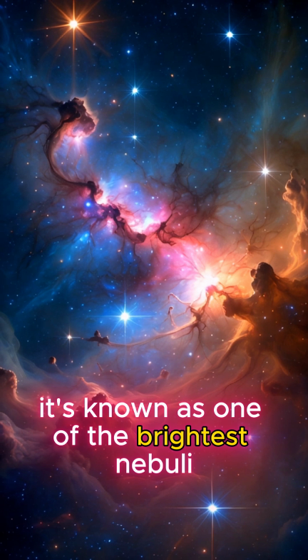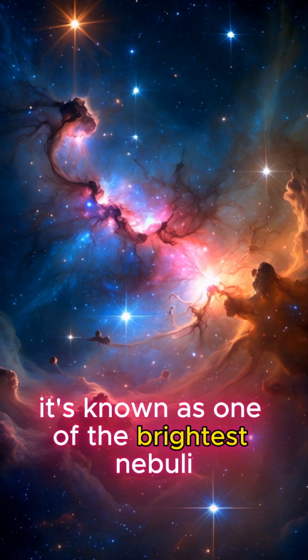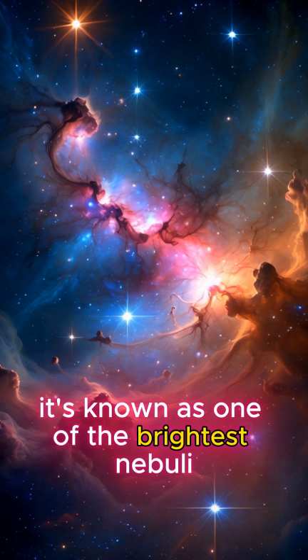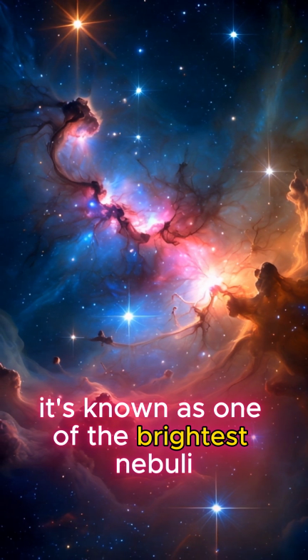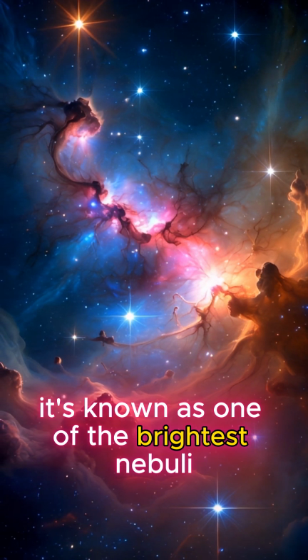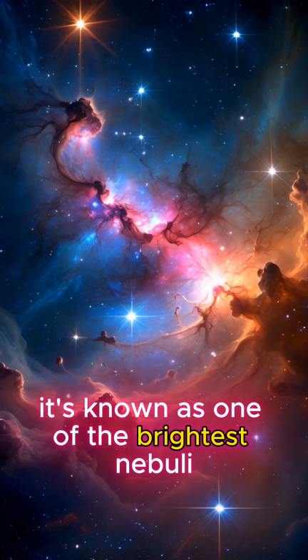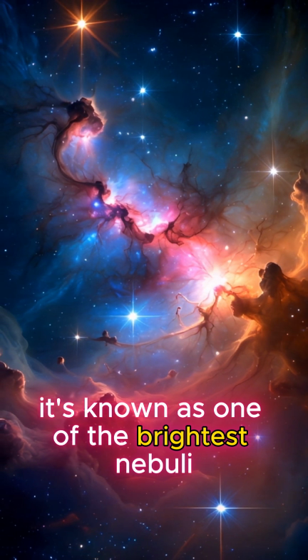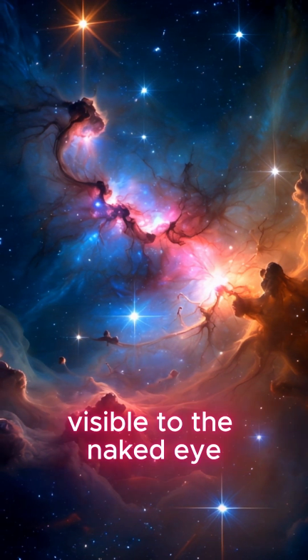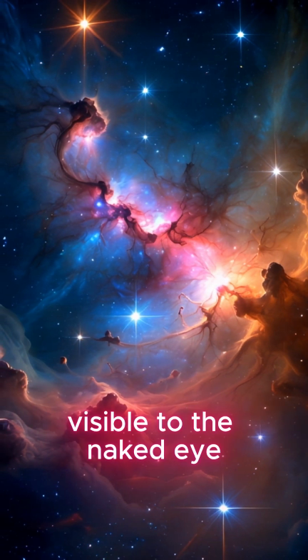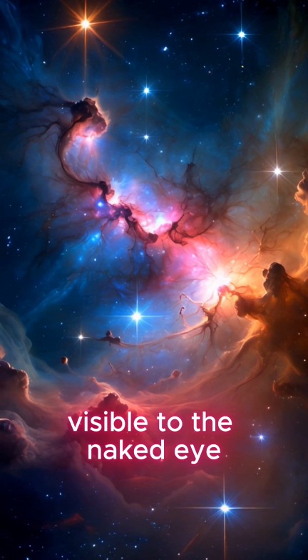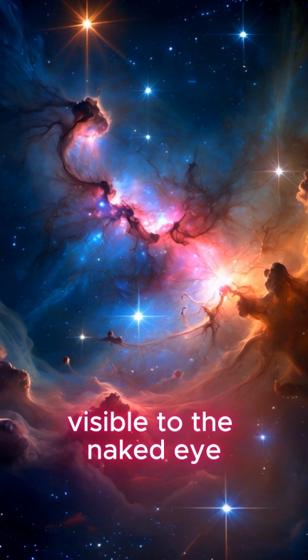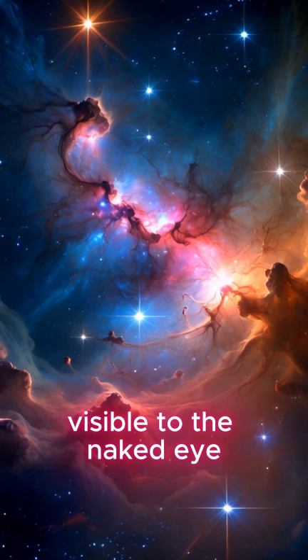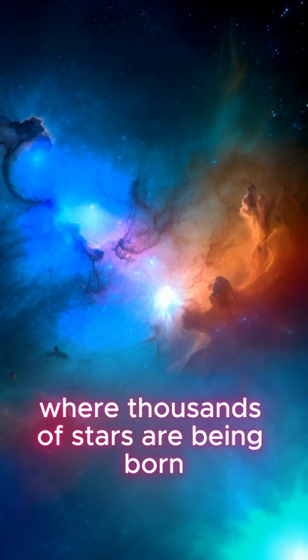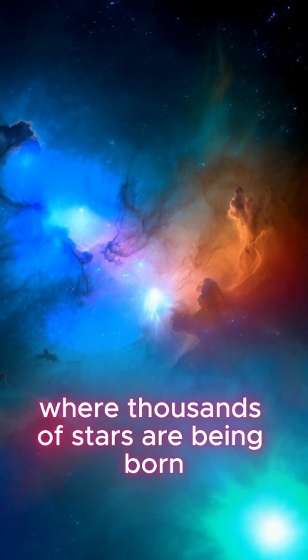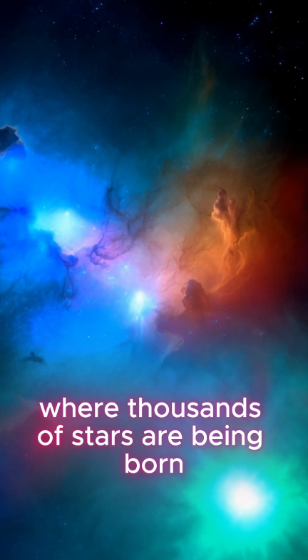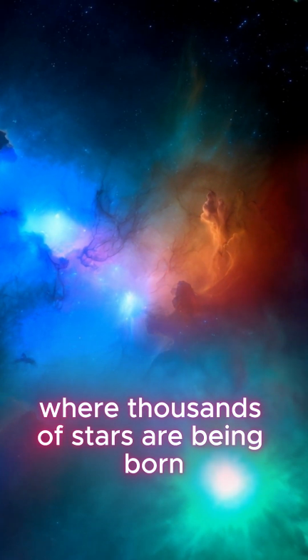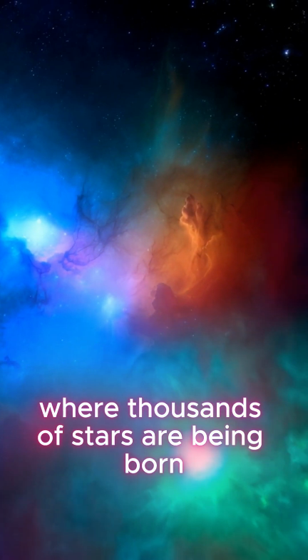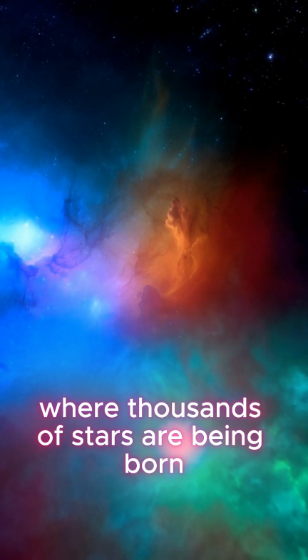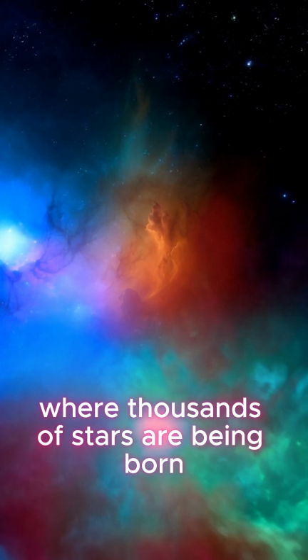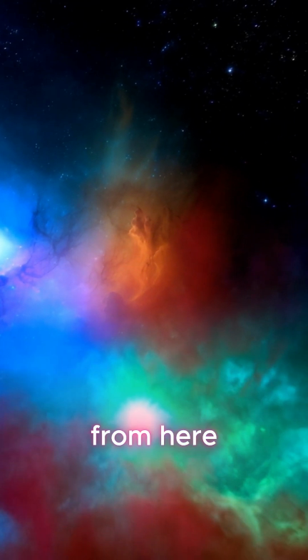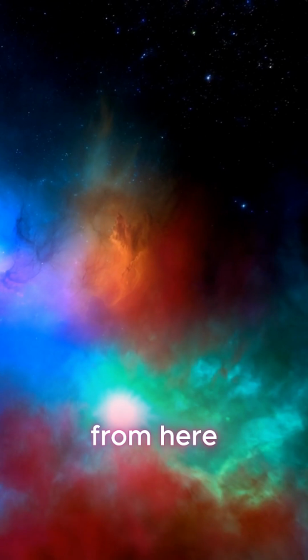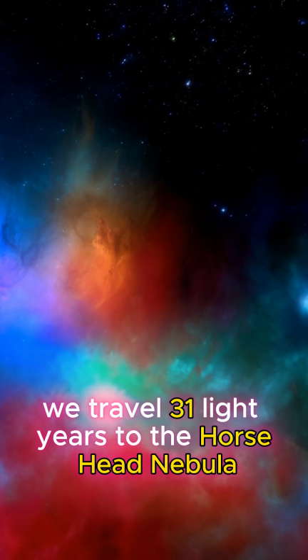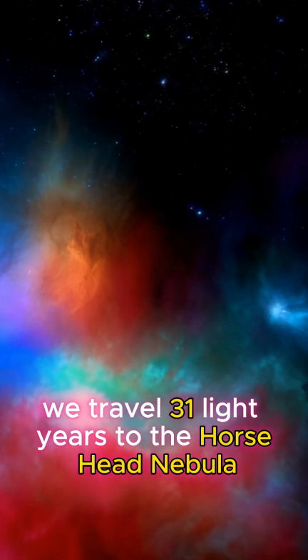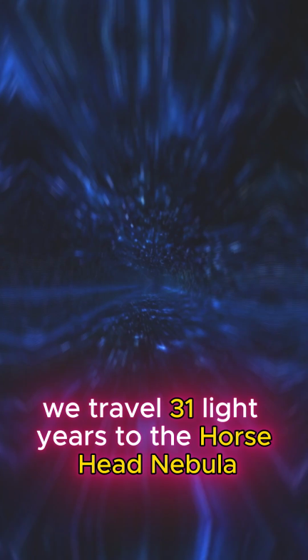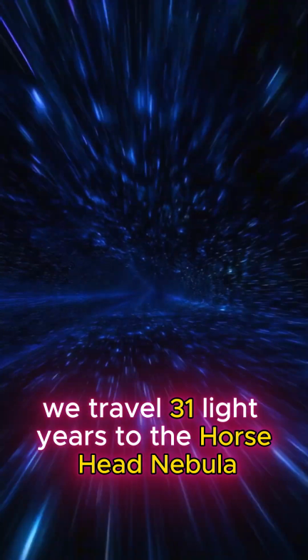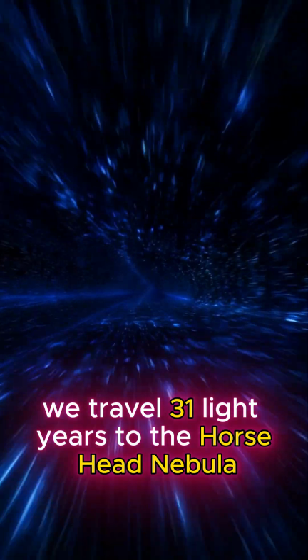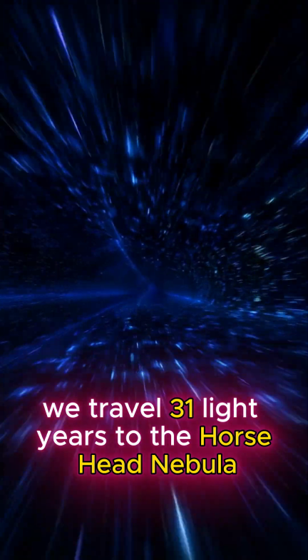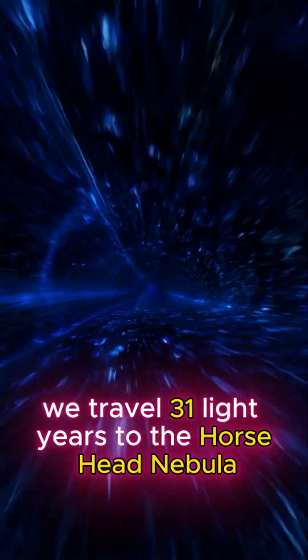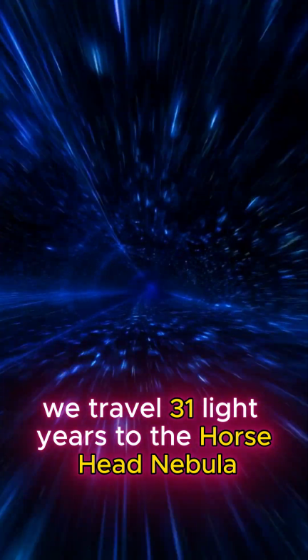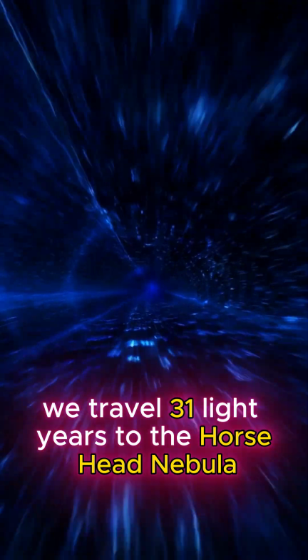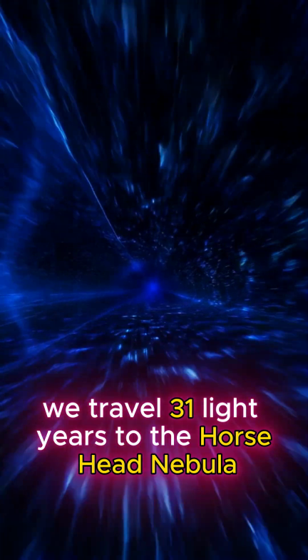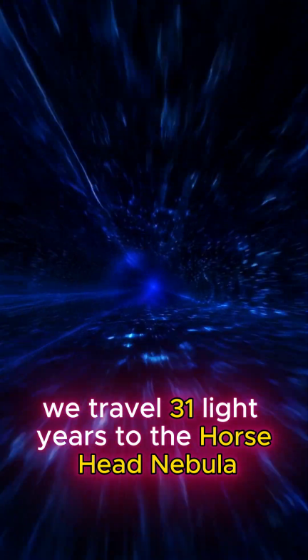It's known as one of the brightest nebulae visible to the naked eye, where thousands of stars are being born. From here, we travel 31 light years to the Horsehead Nebula,